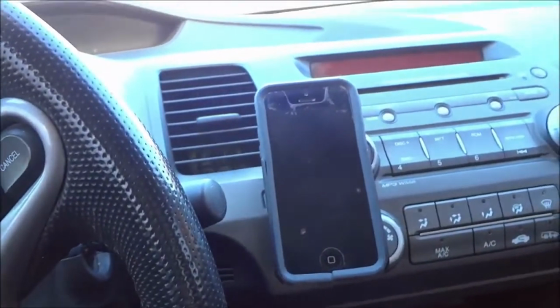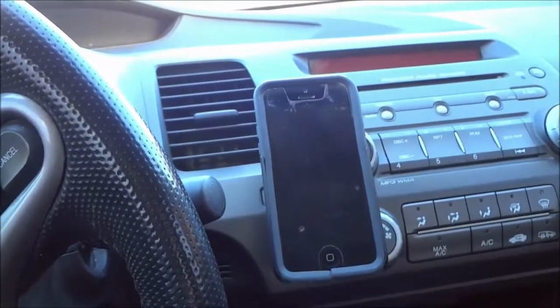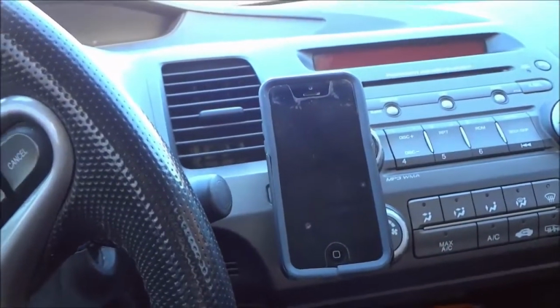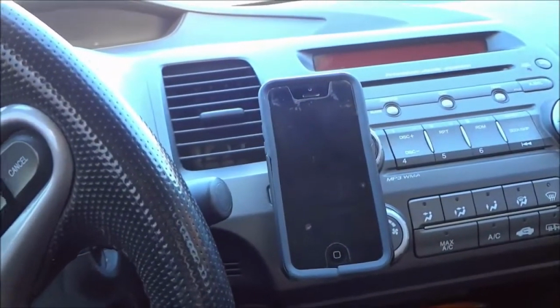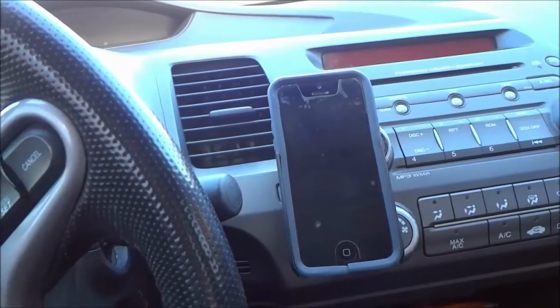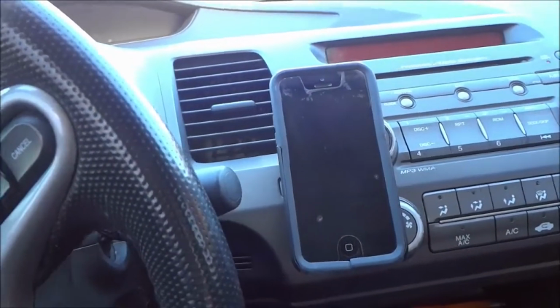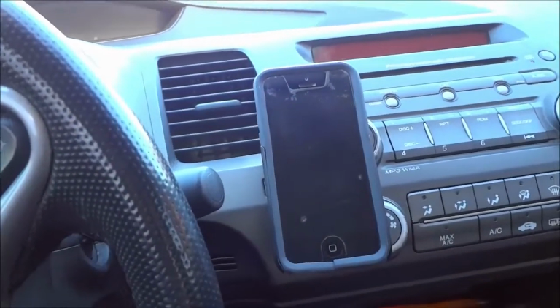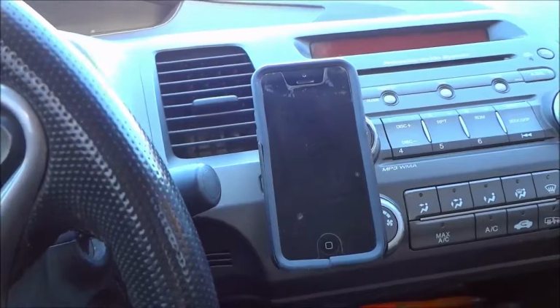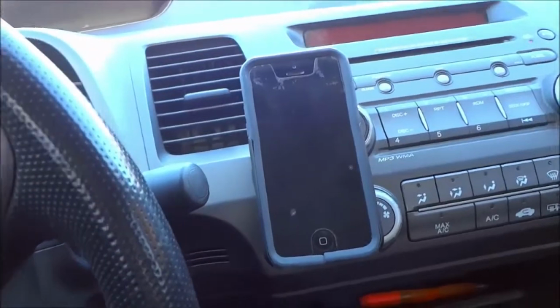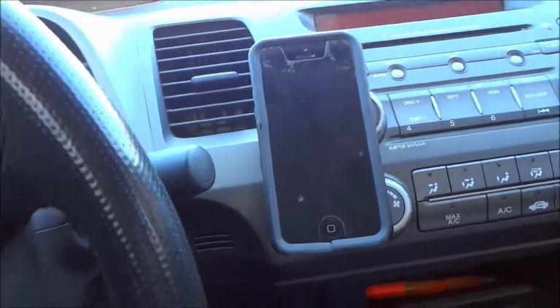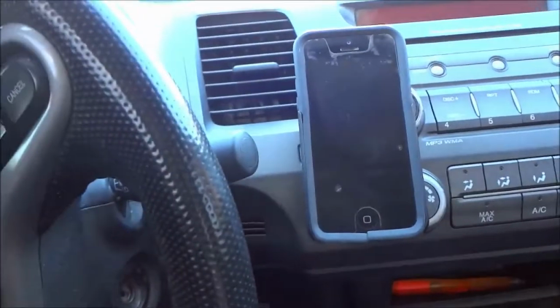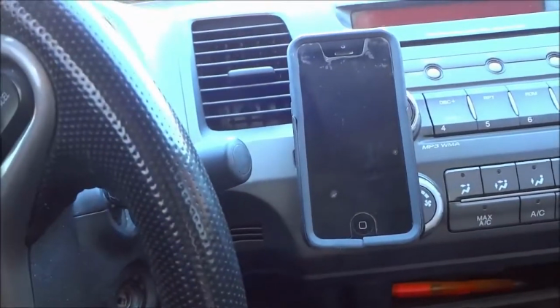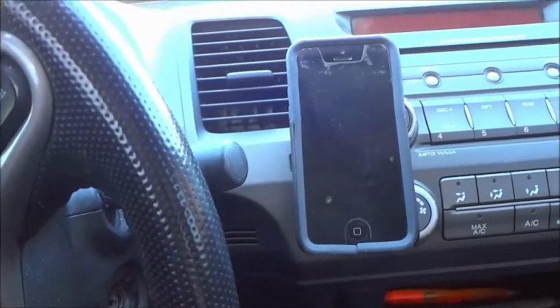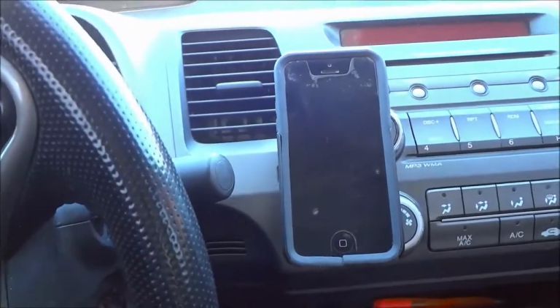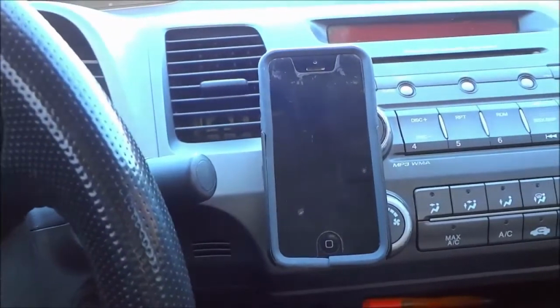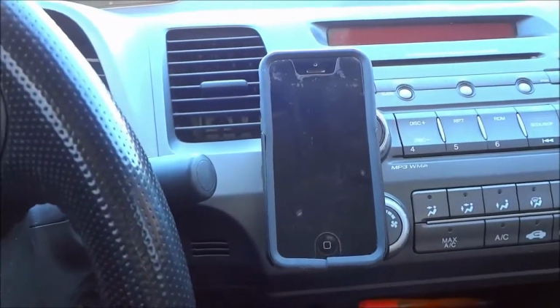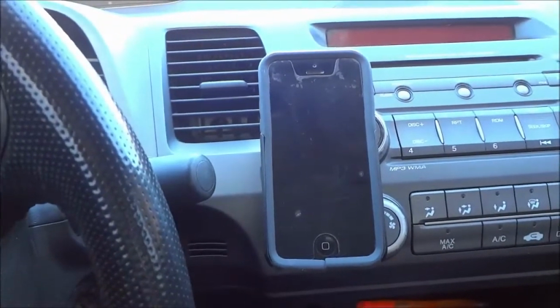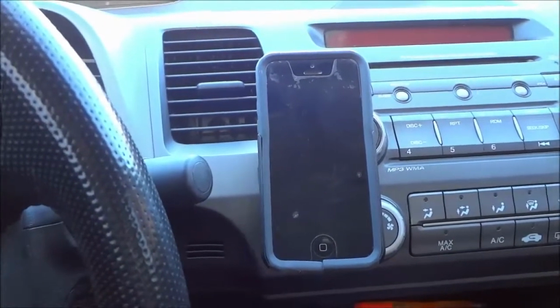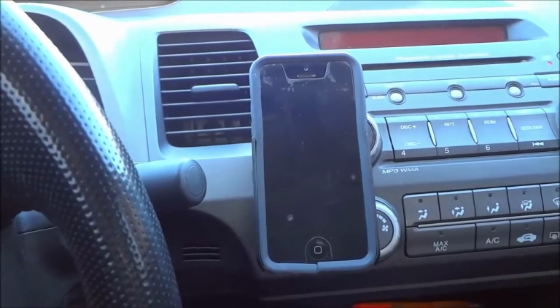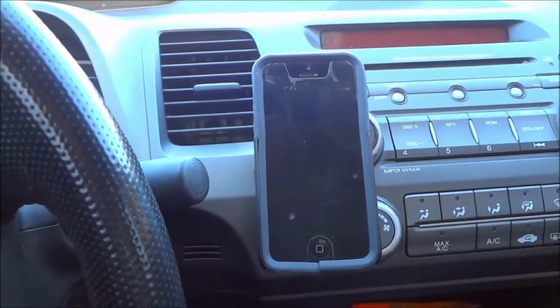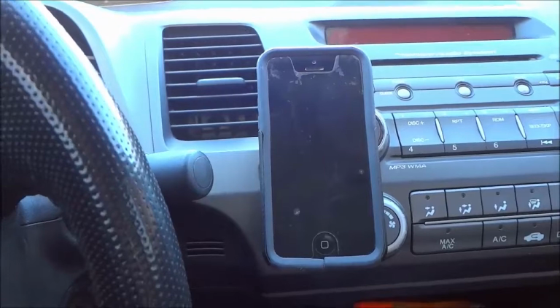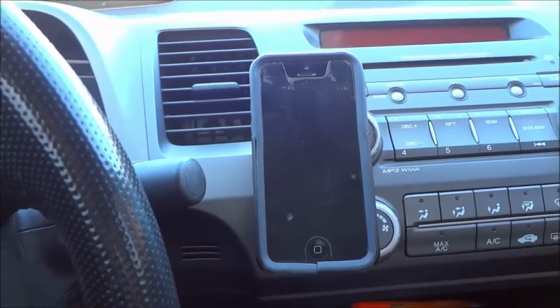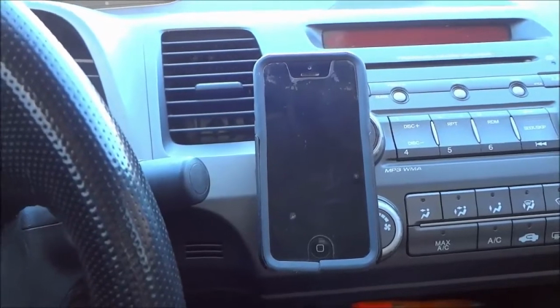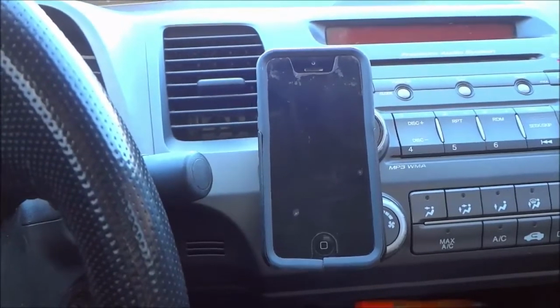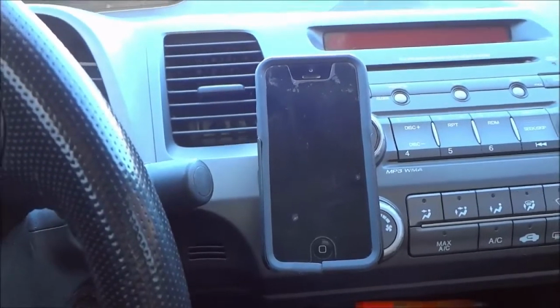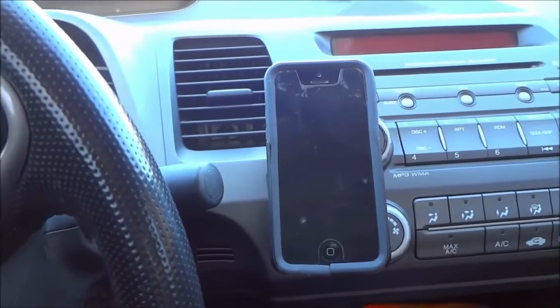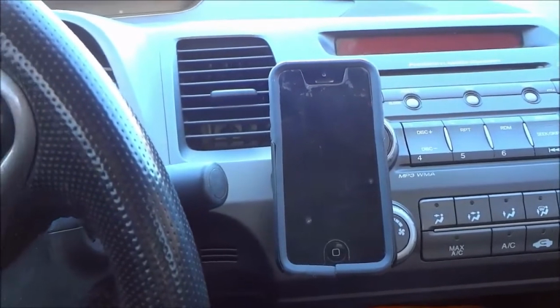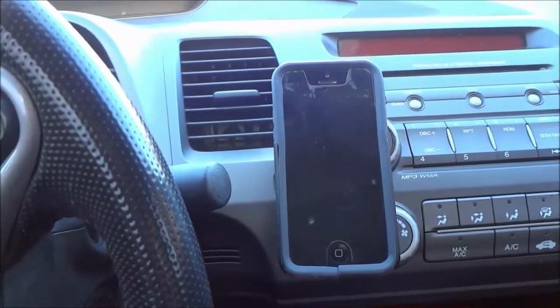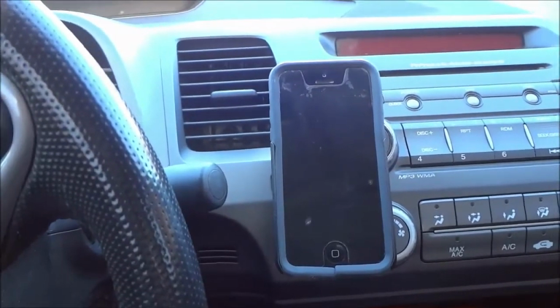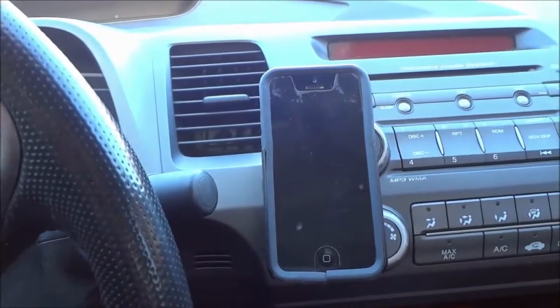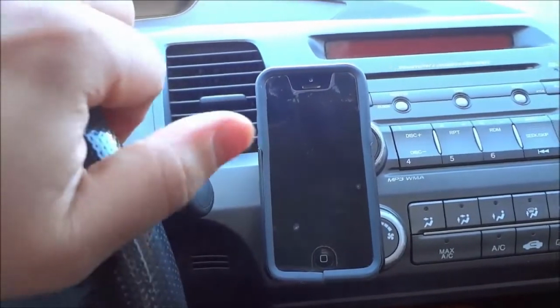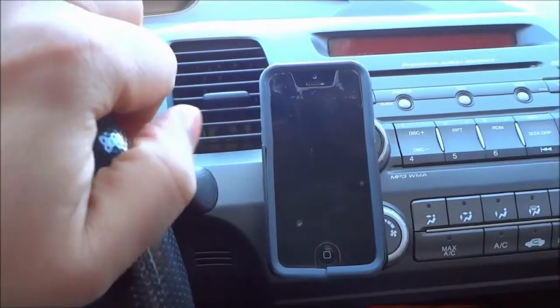It is an awesome product. I just wanted to do this review of the Caseco Core 360 car mount. That's all I have for you today. Thanks for watching.